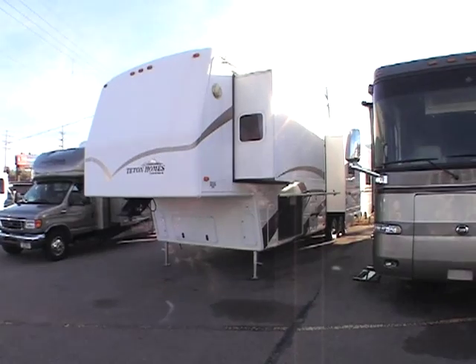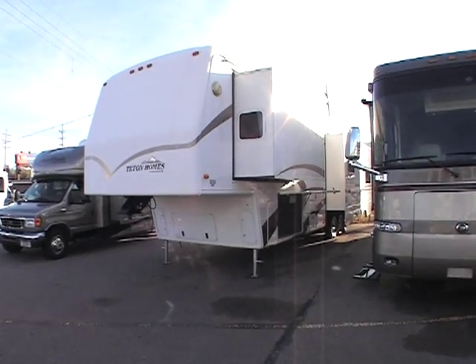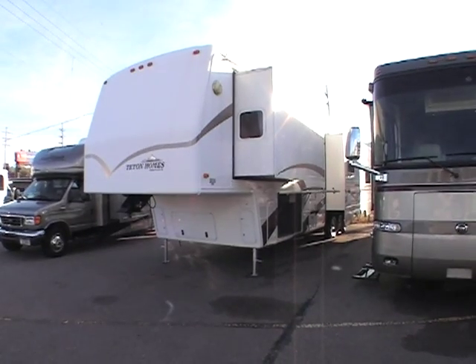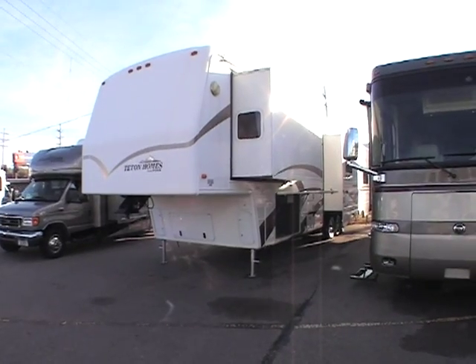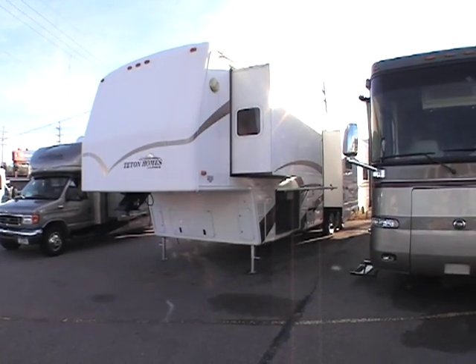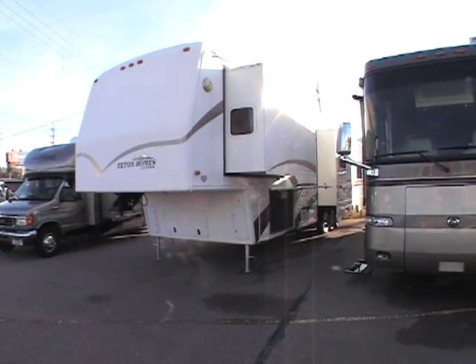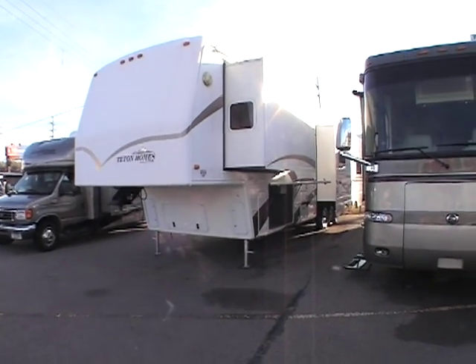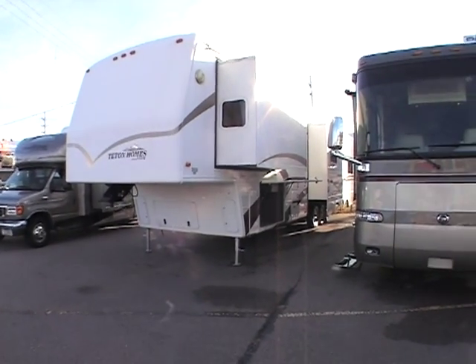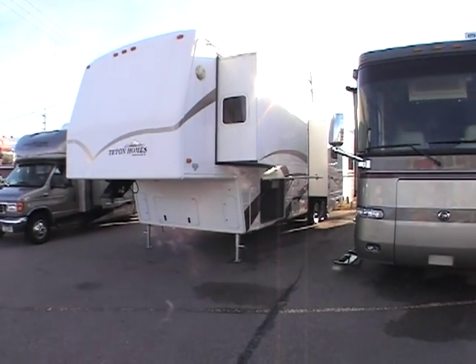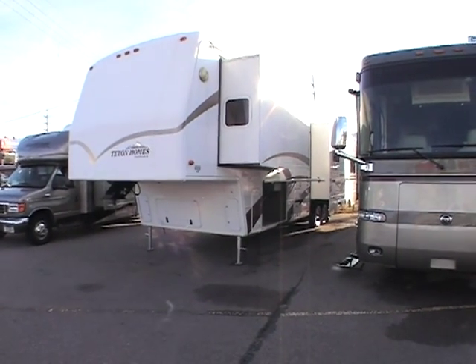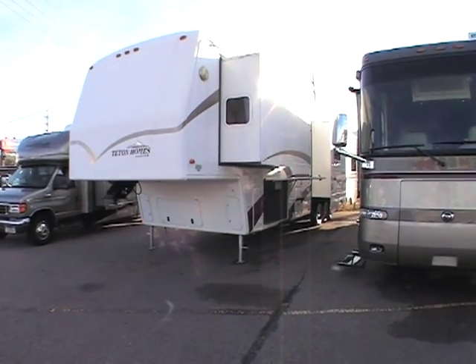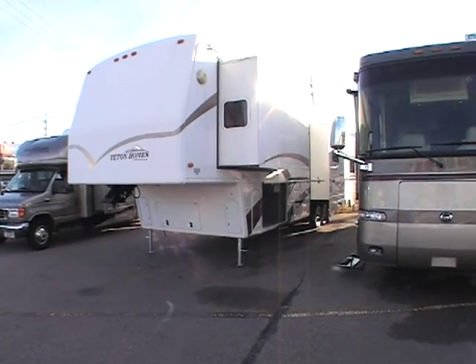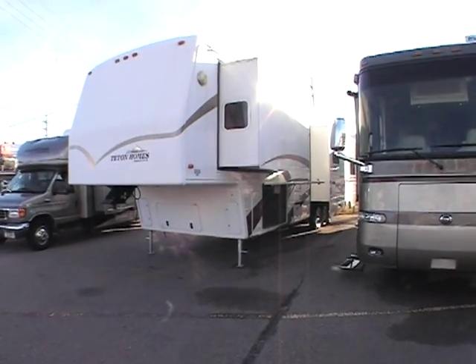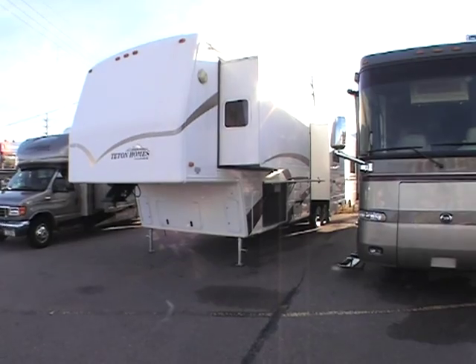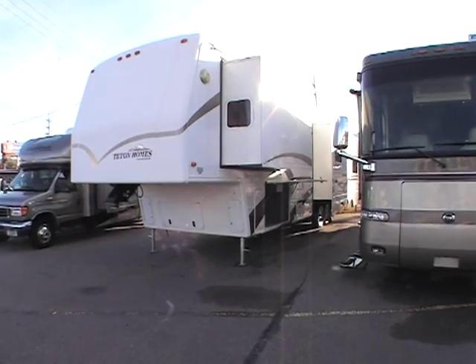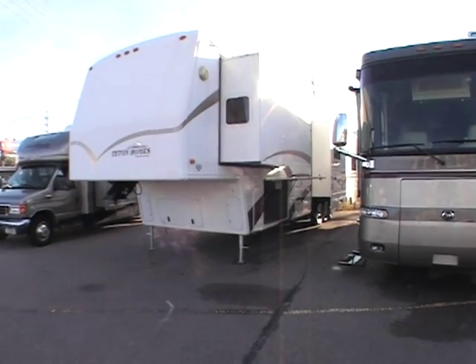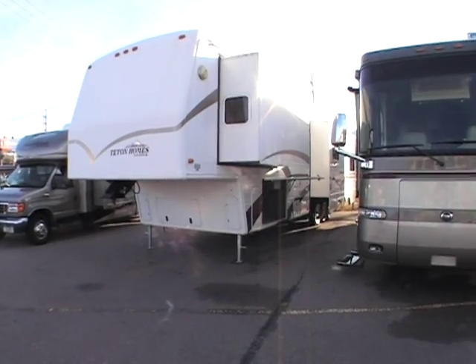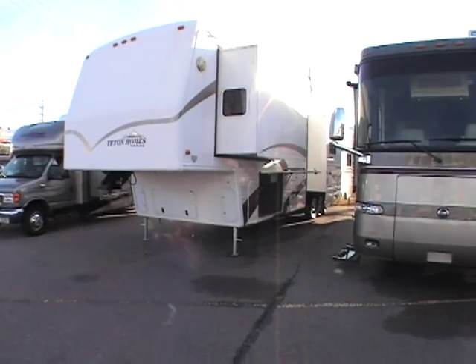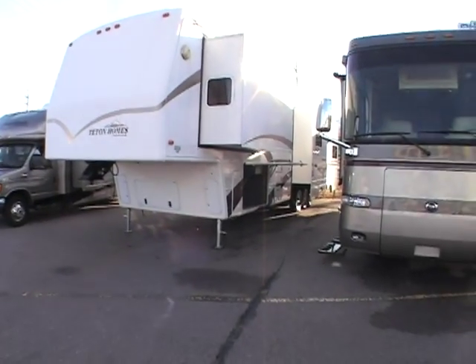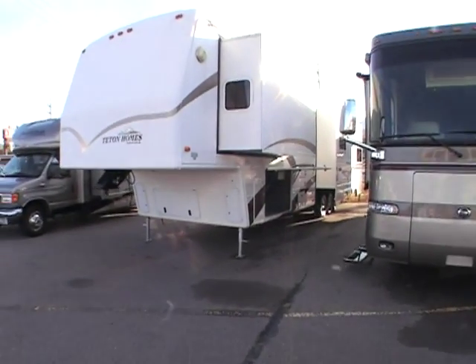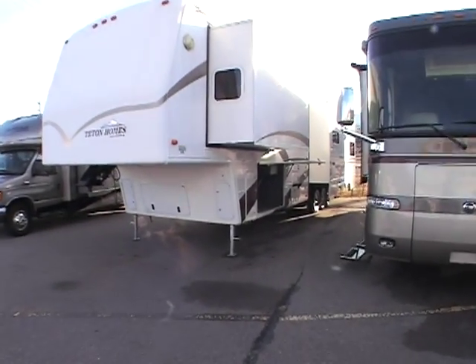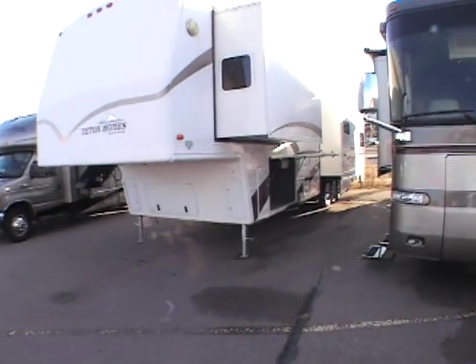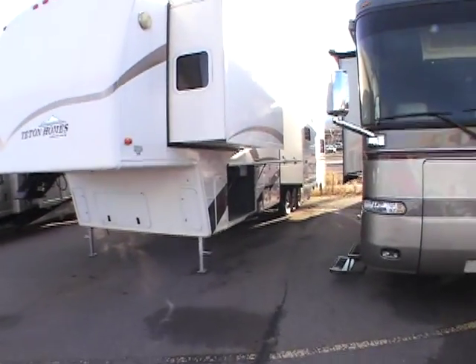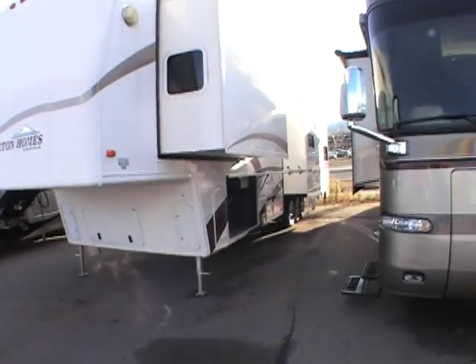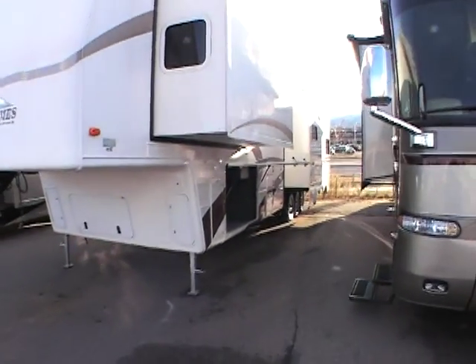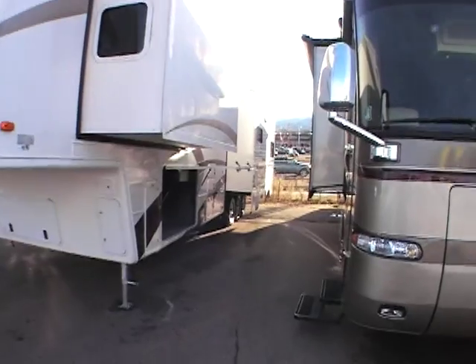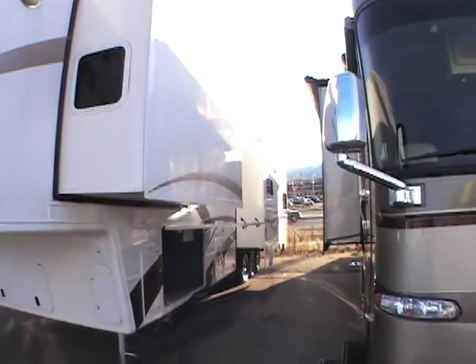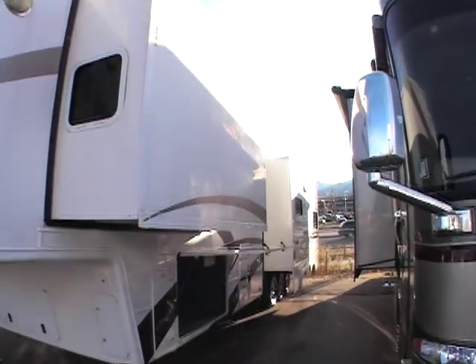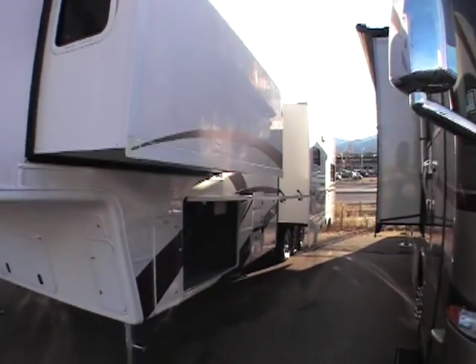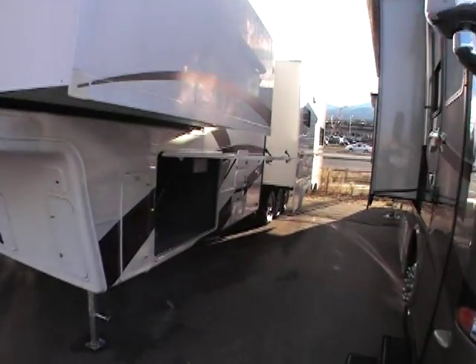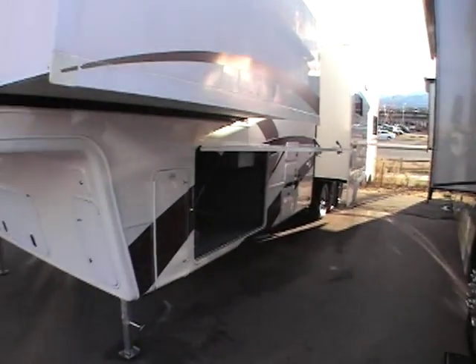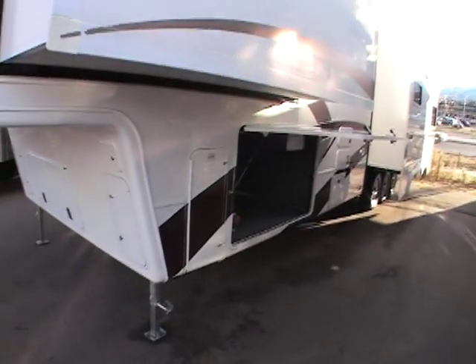This video is for a 2003 Teton Homes 39-foot Freedom. Just want to walk around the outside showing that there's no major dings, dents, or malfunctions.